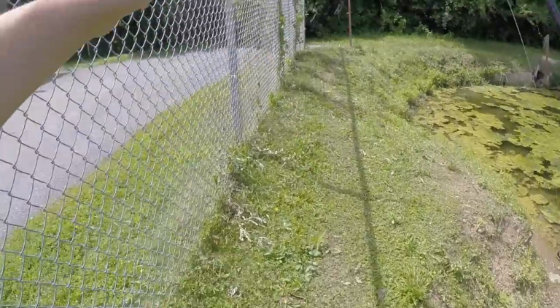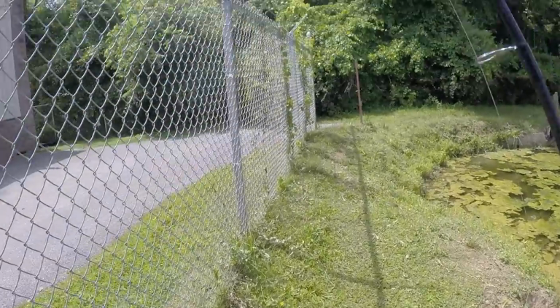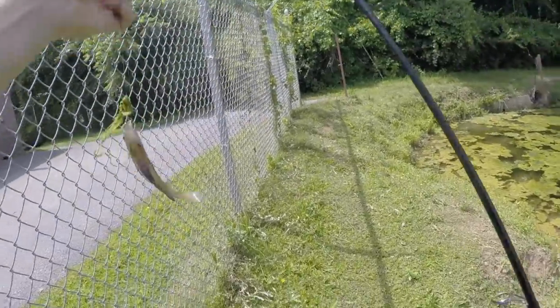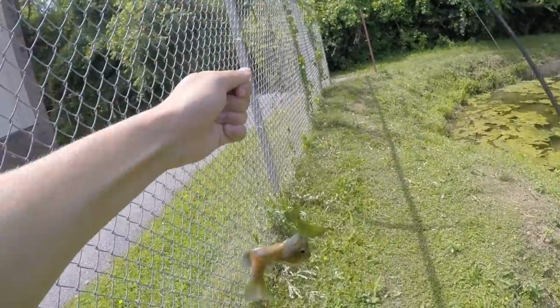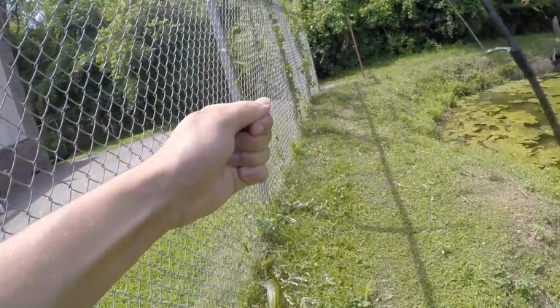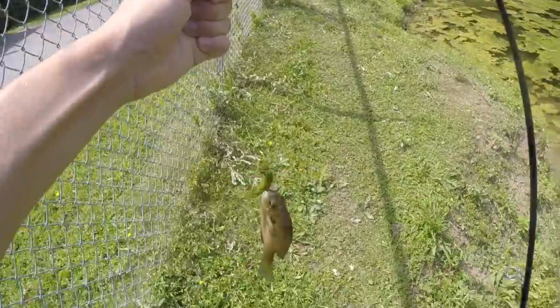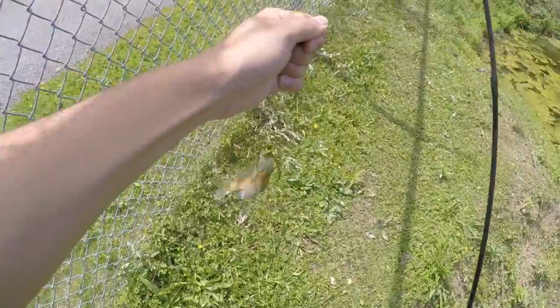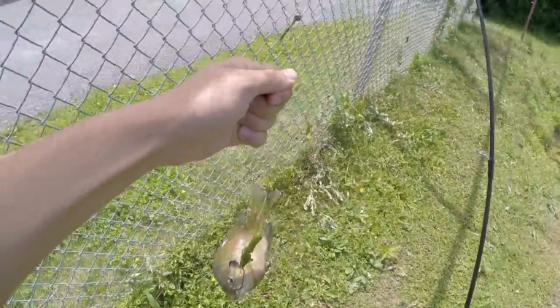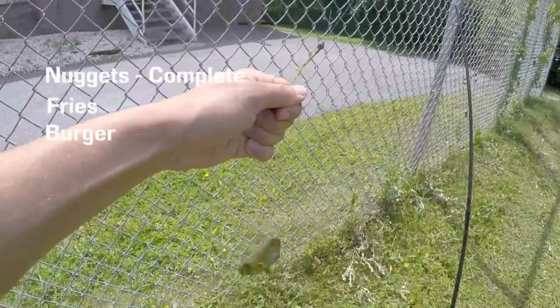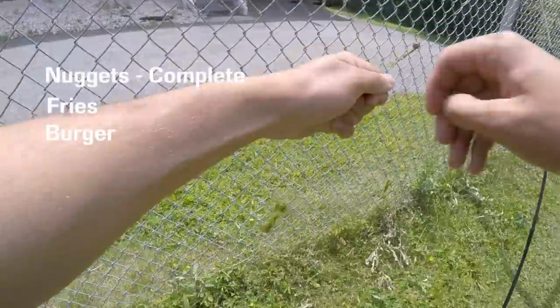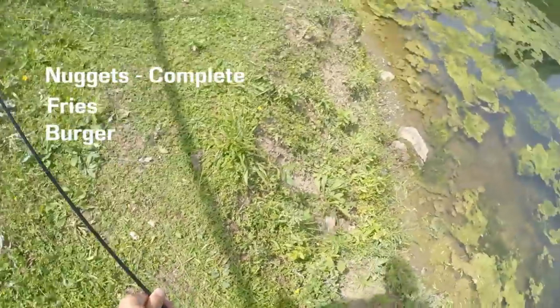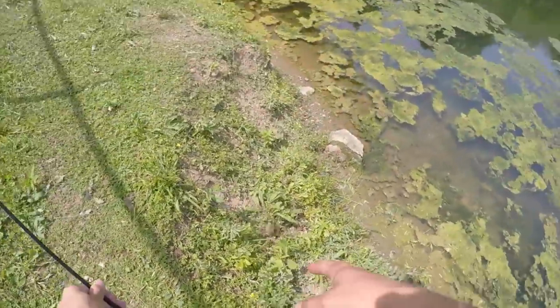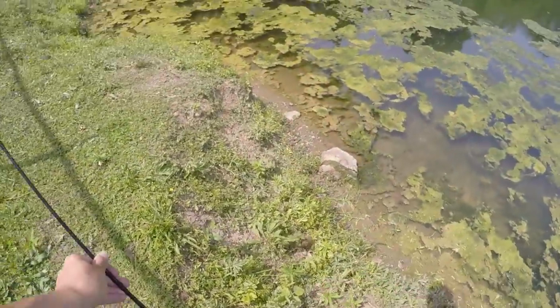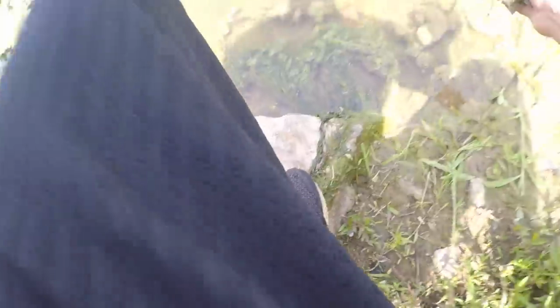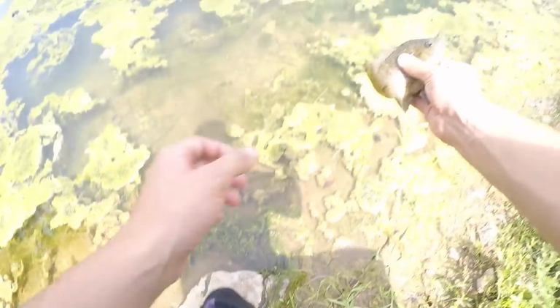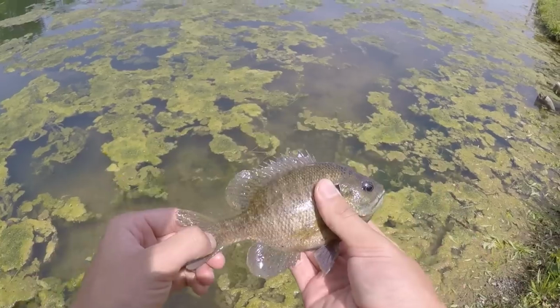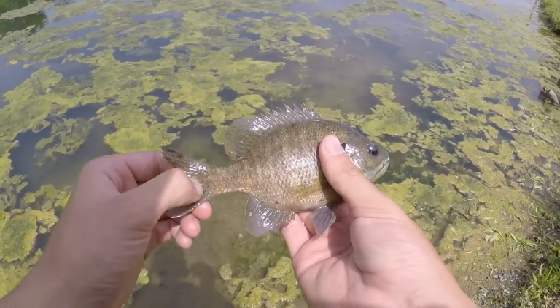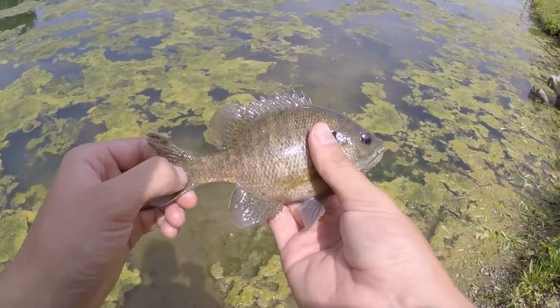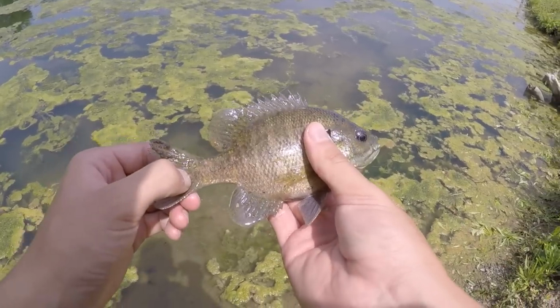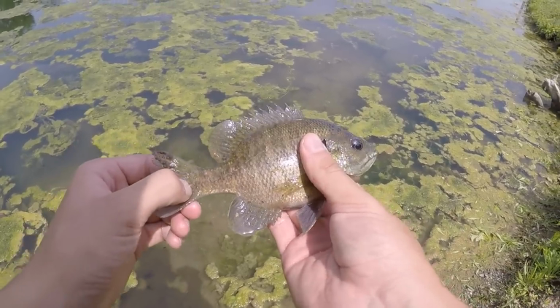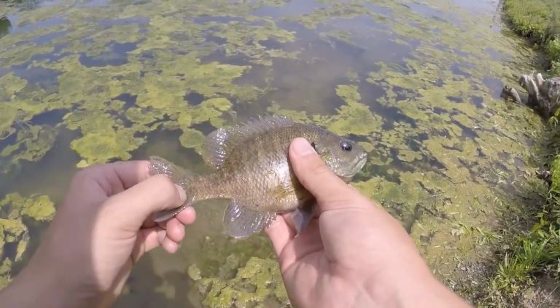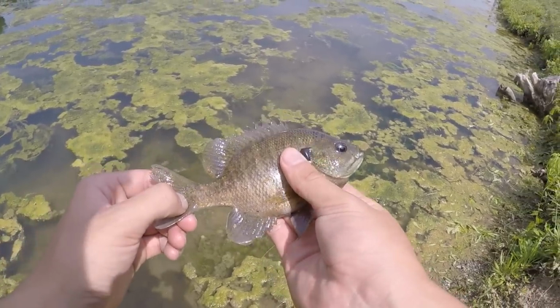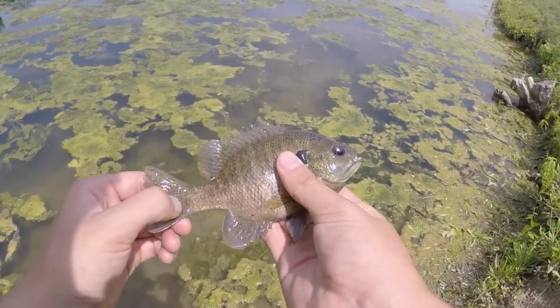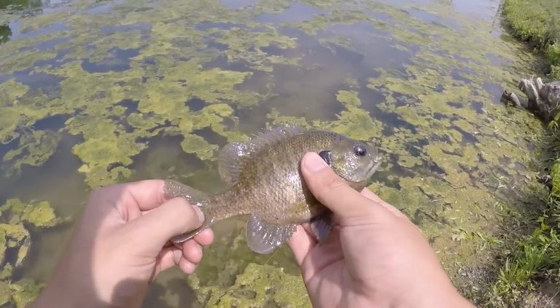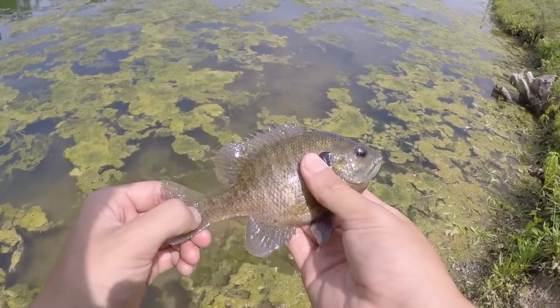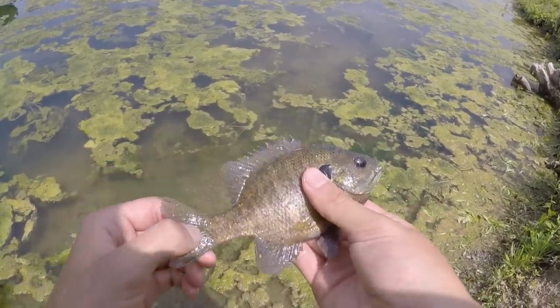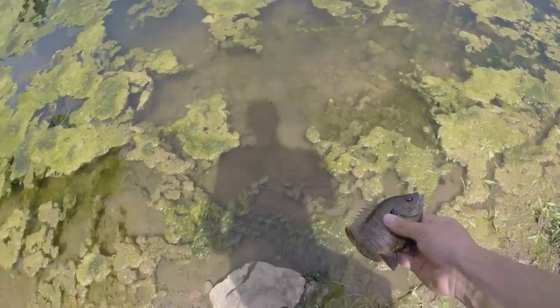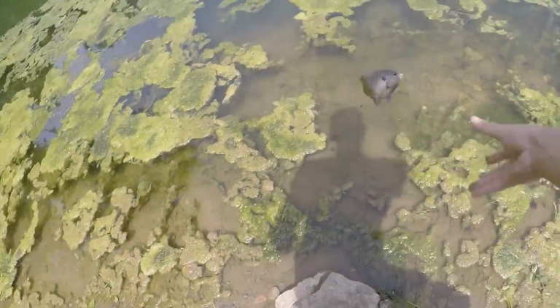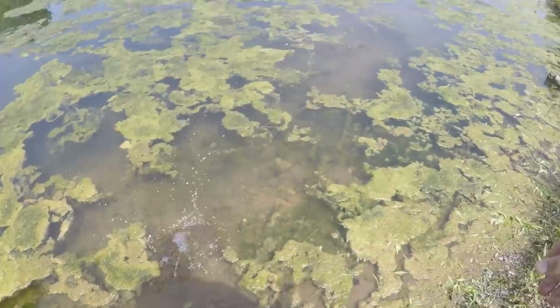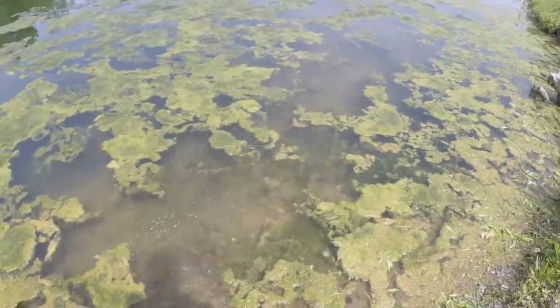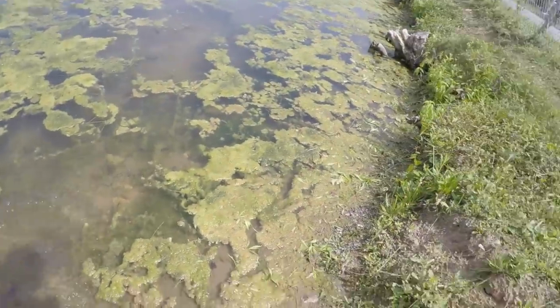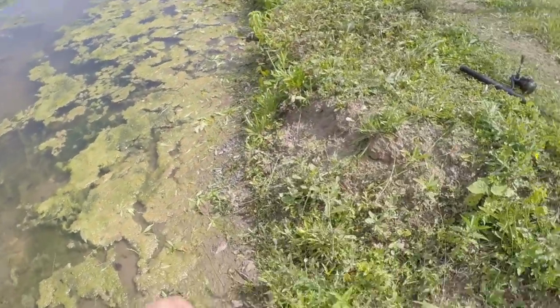We got a little bluegill on the chicken nugget. There we go! First fish of the day and first fish of the McDonald's fishing challenge. We got a little bluegill — right when that nugget hit the water he crushed it. I'm gonna let him go and let's see if we can get any other fish.